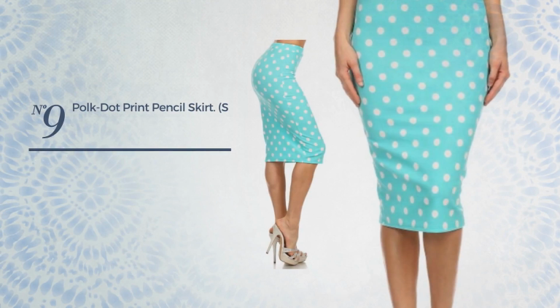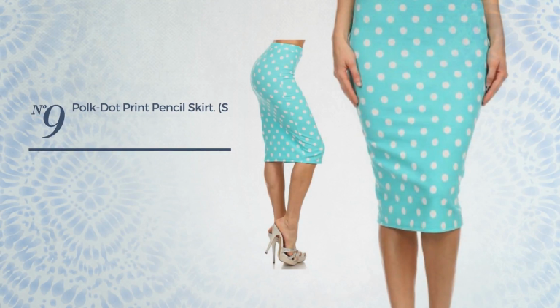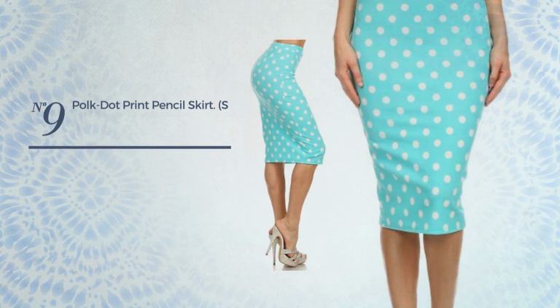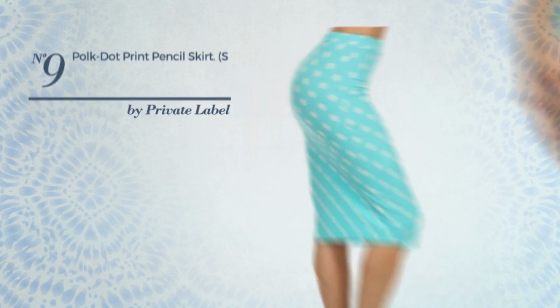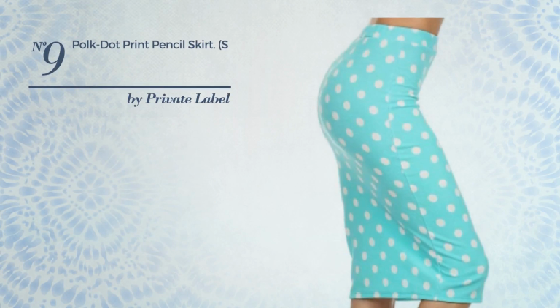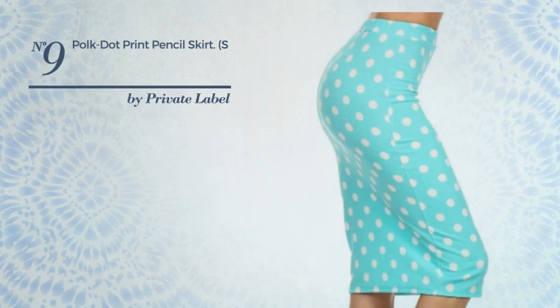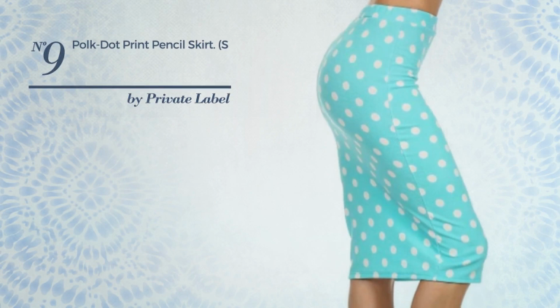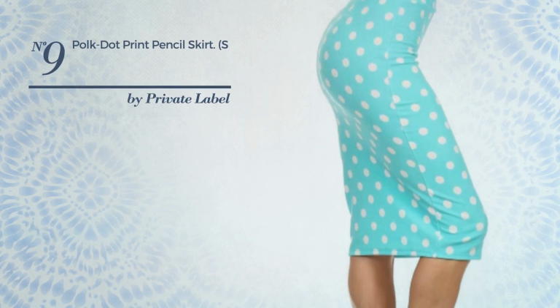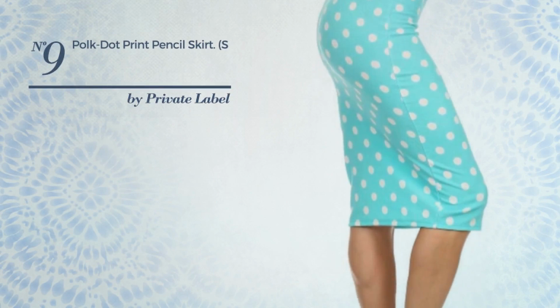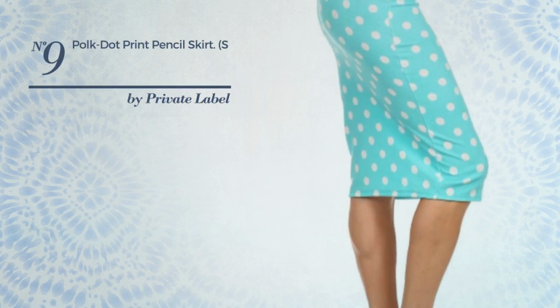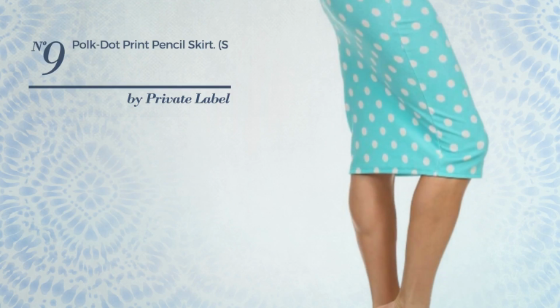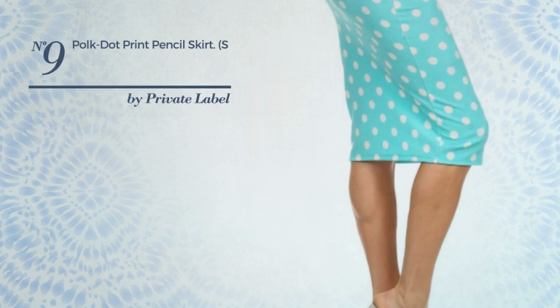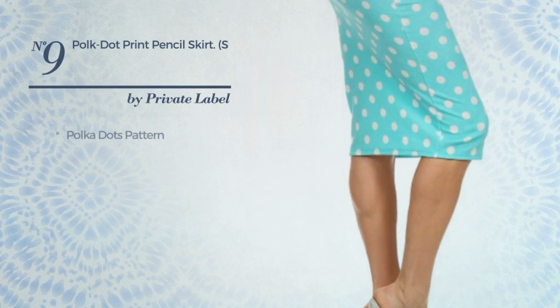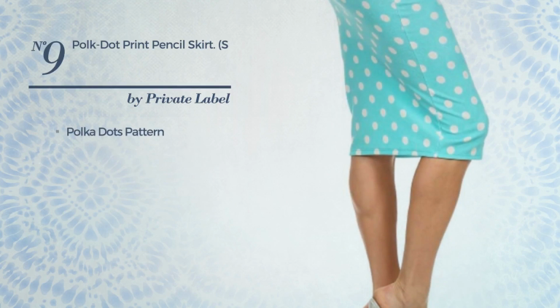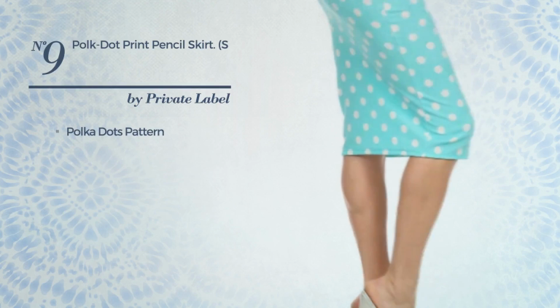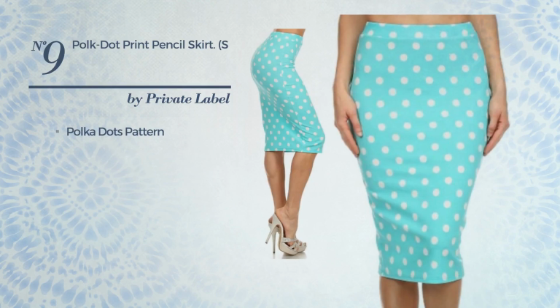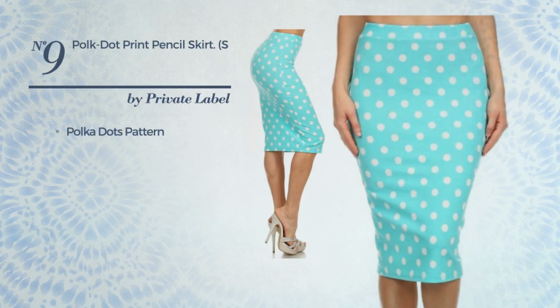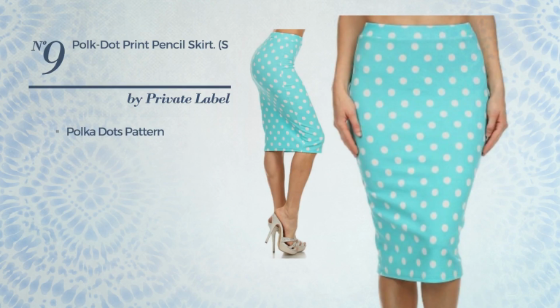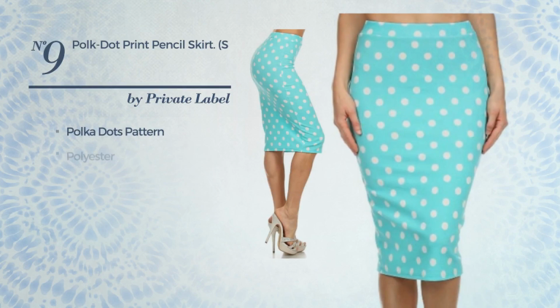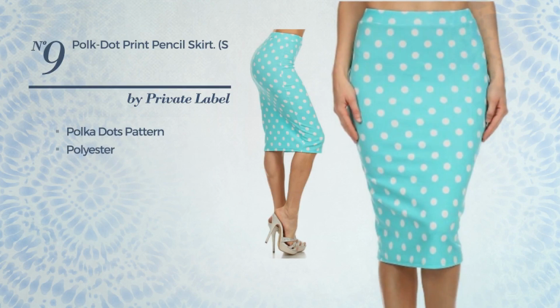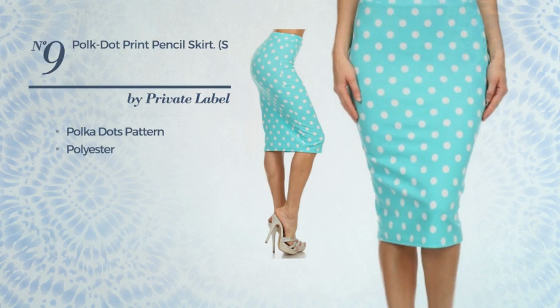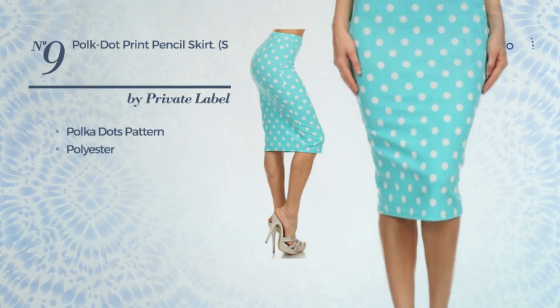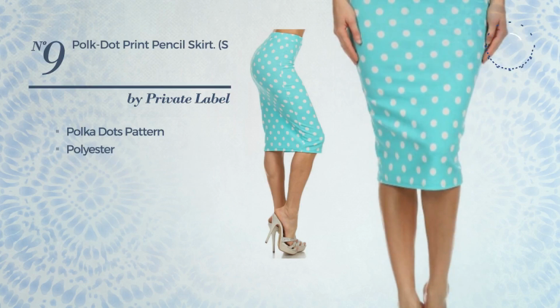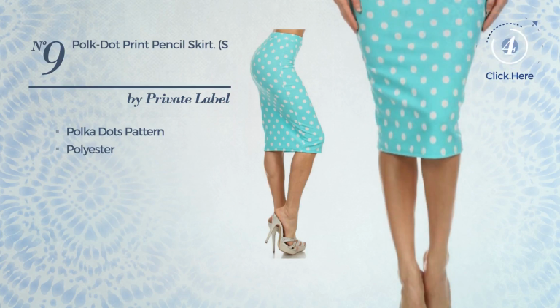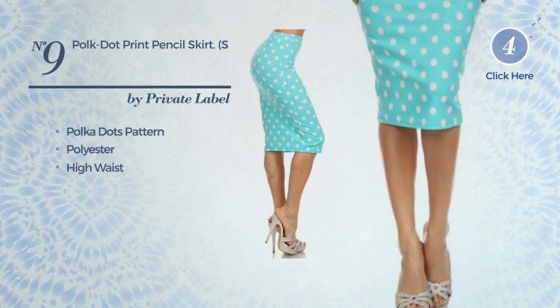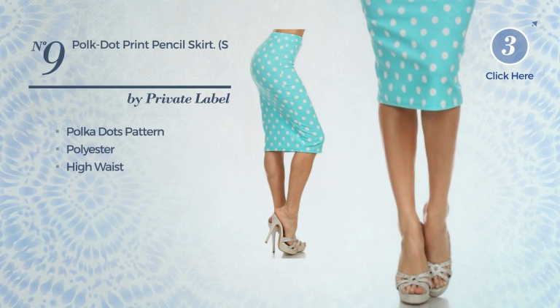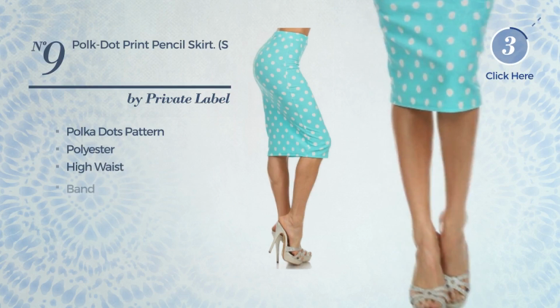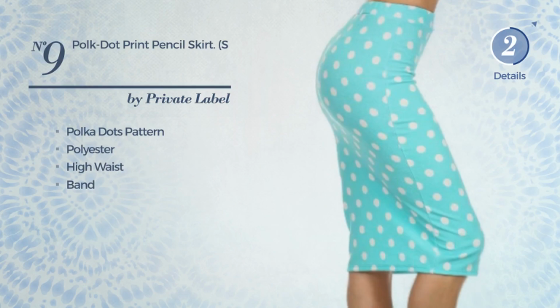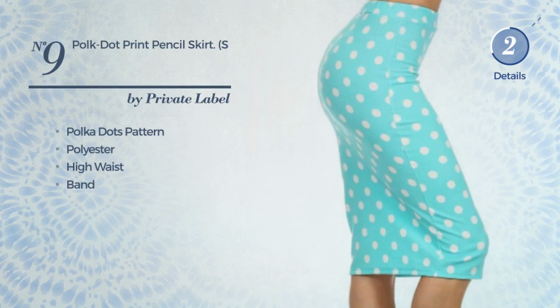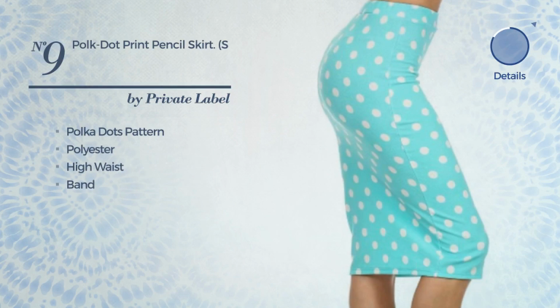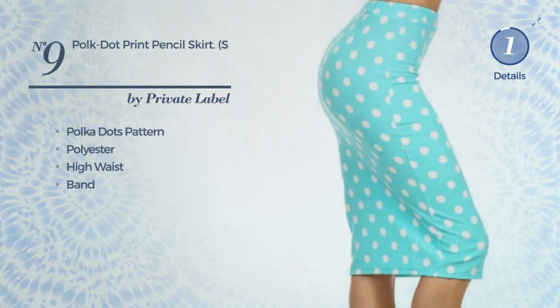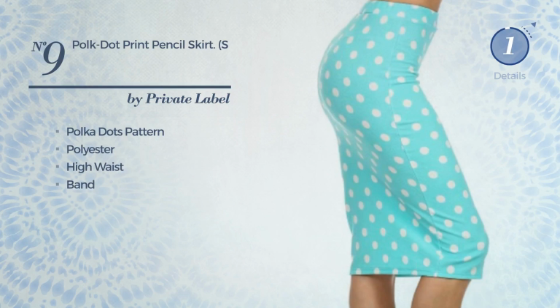Number nine: an all-casual knee-length skirt featuring a great style with polka dots pattern, crafted from soft polyester. This skirt includes high waist and band. Available in 6 more colors.